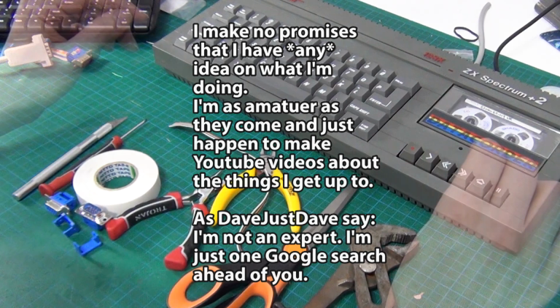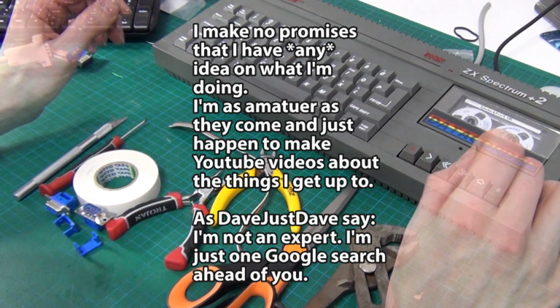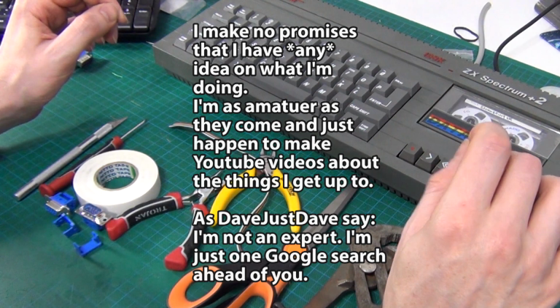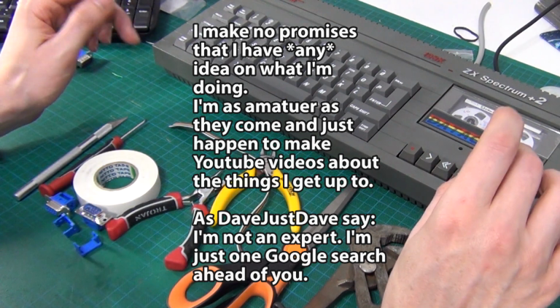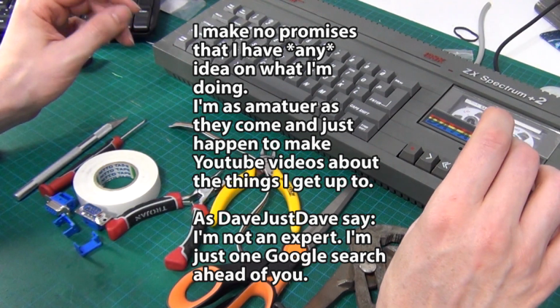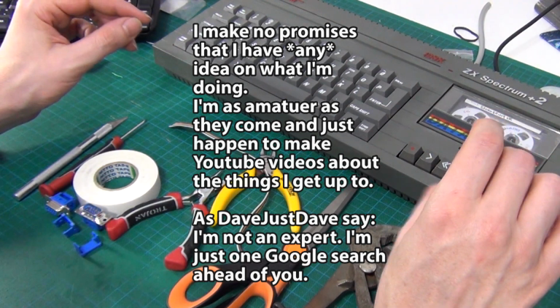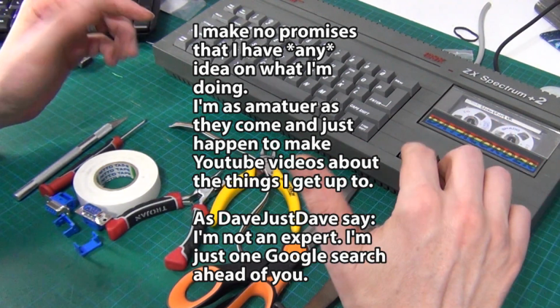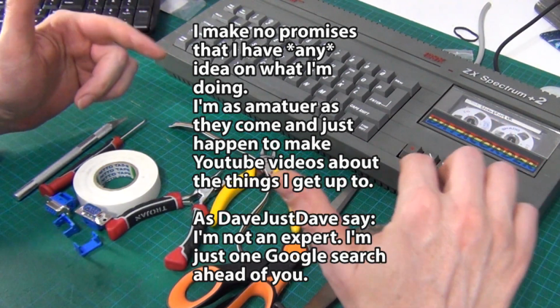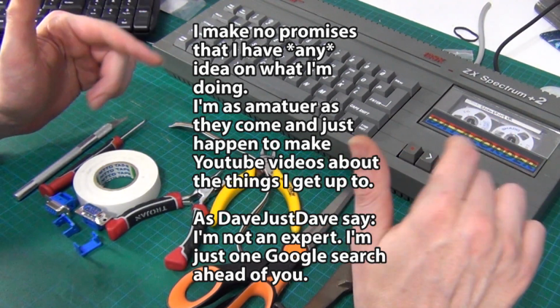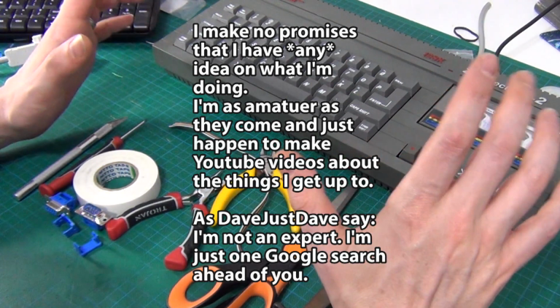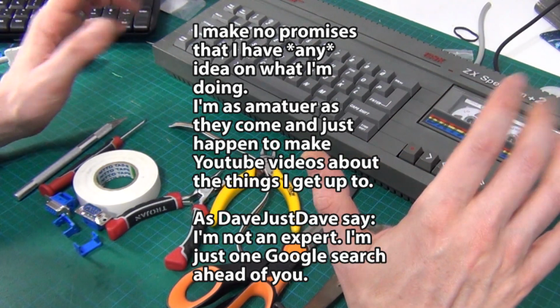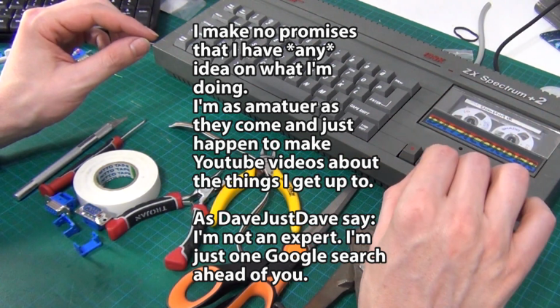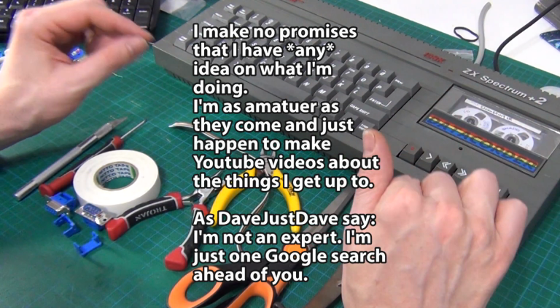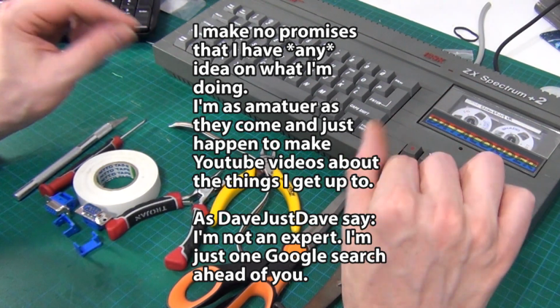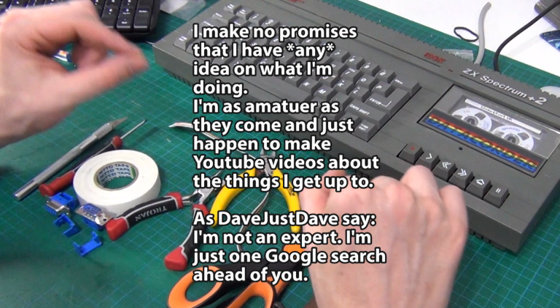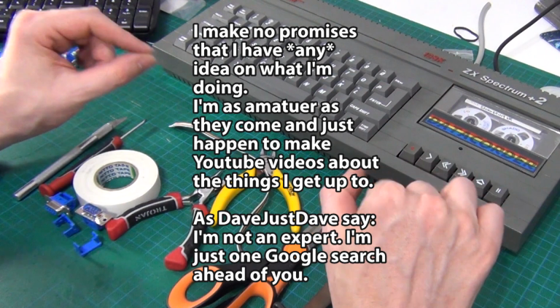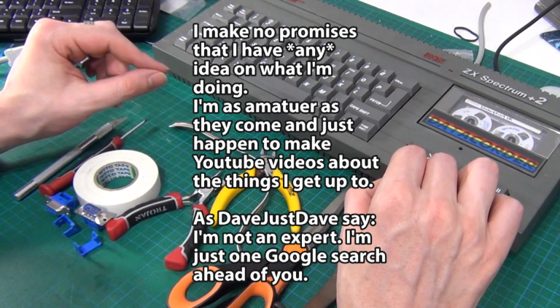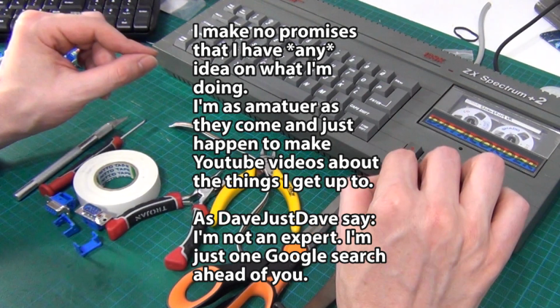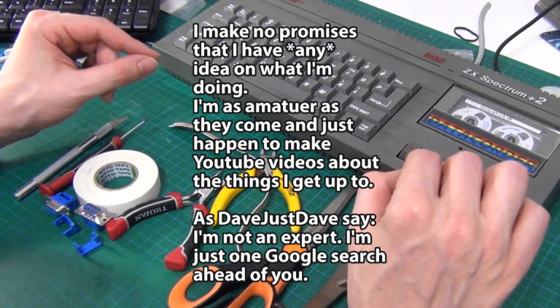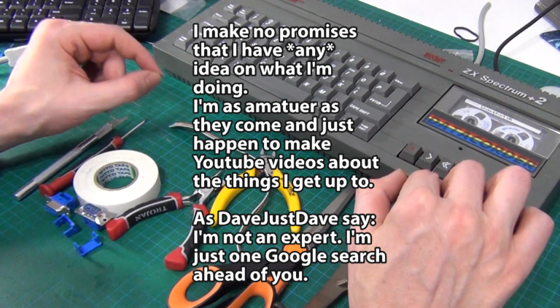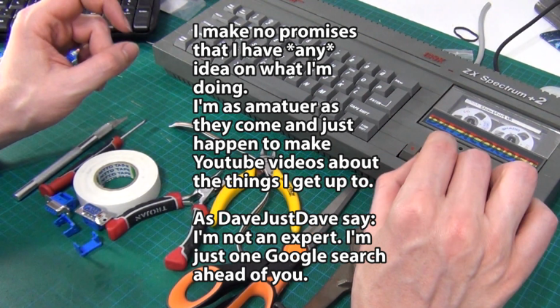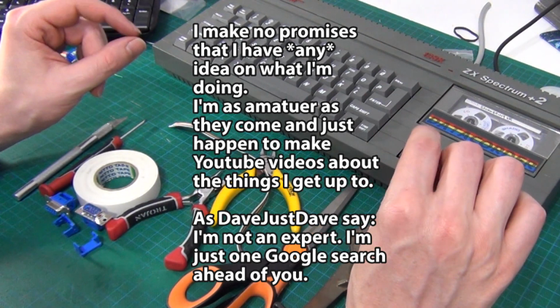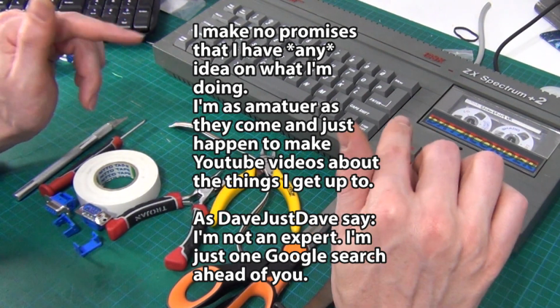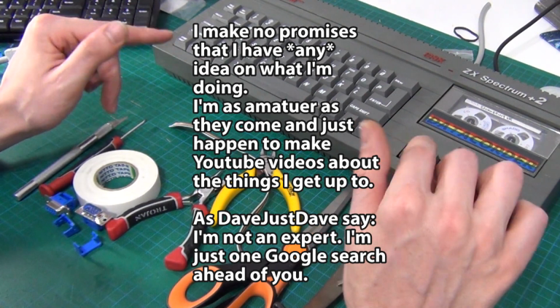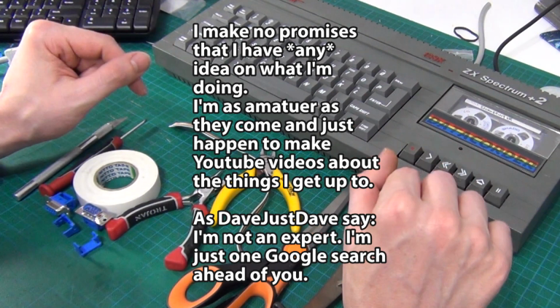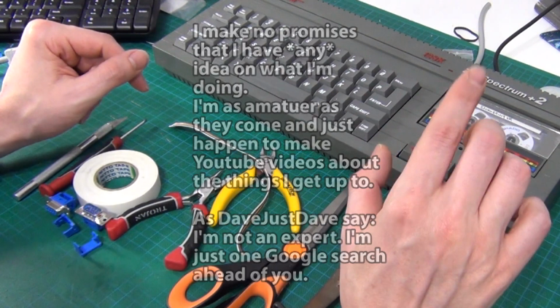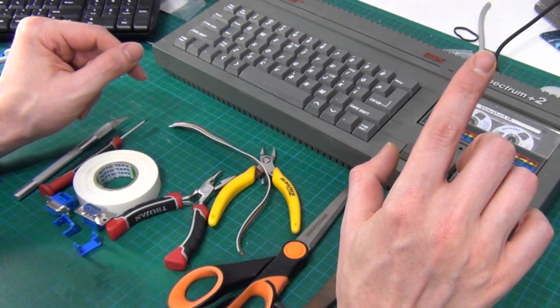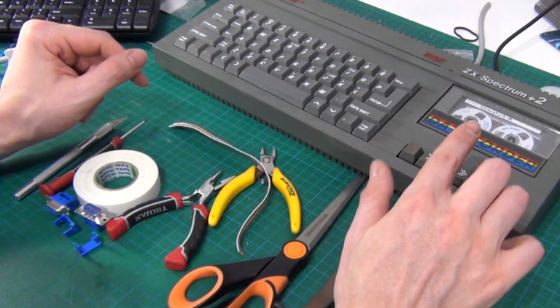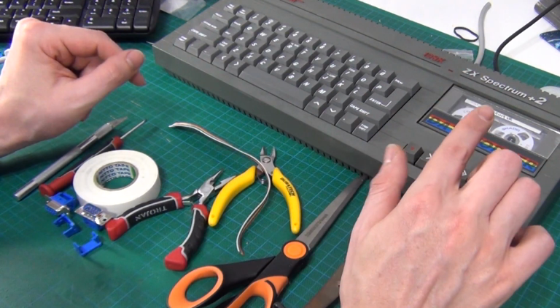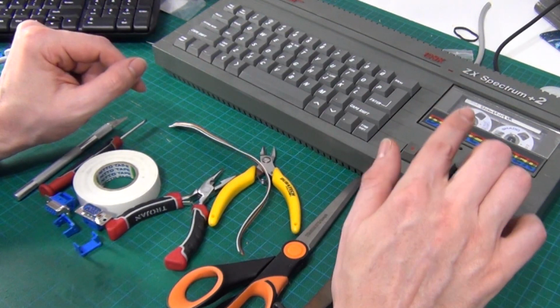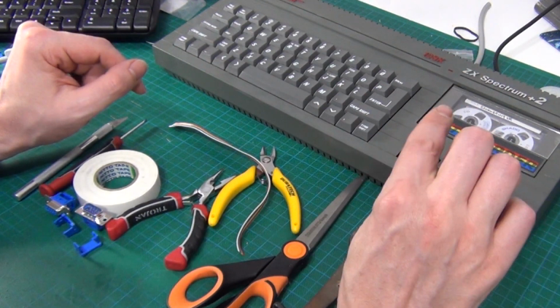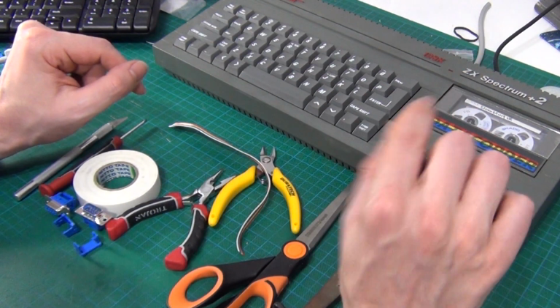G'day, welcome back to another video. This is going to hopefully be a quick how-to on how to make yourself a joystick adapter for a Spectrum Plus 2.